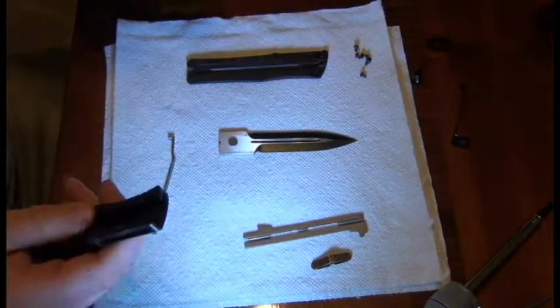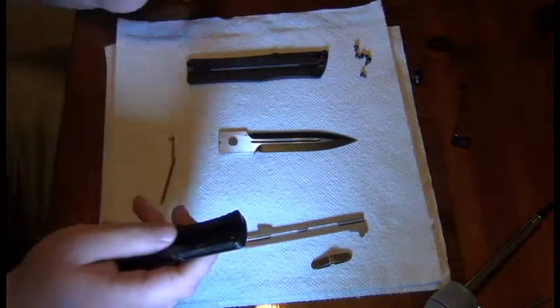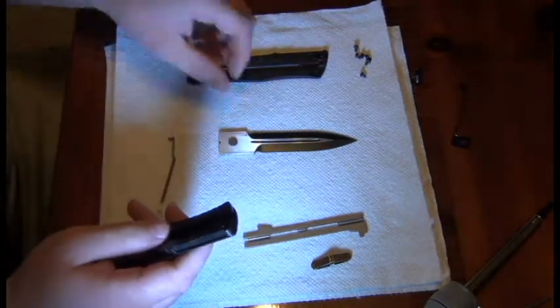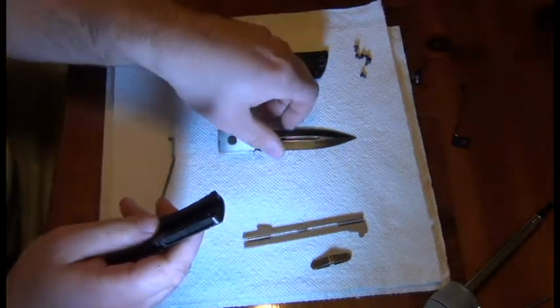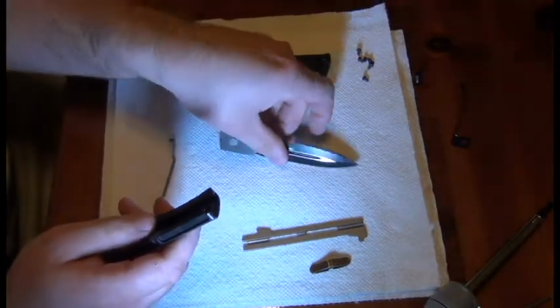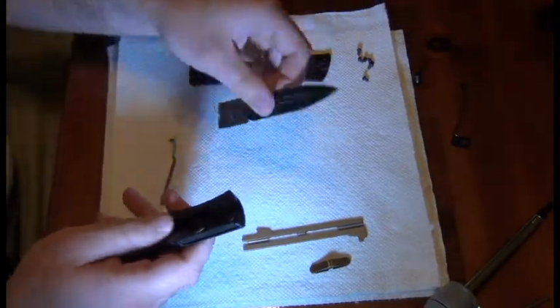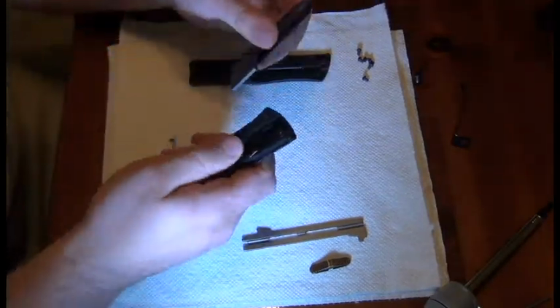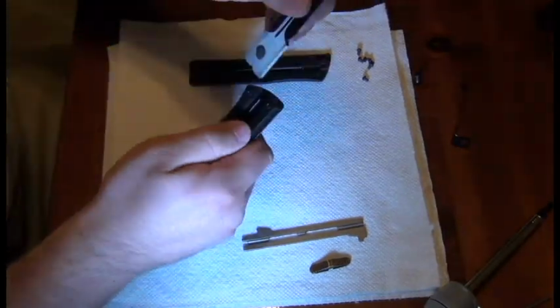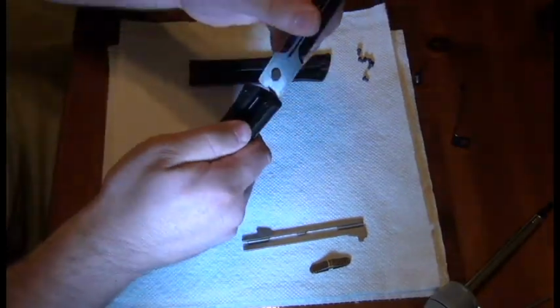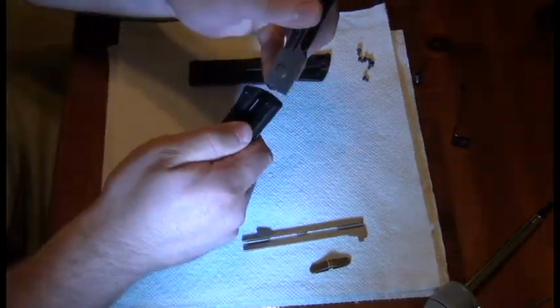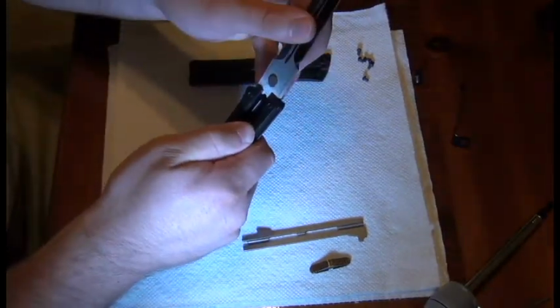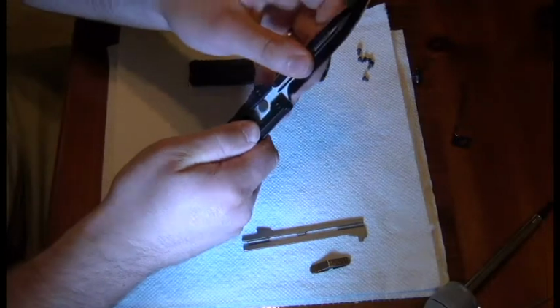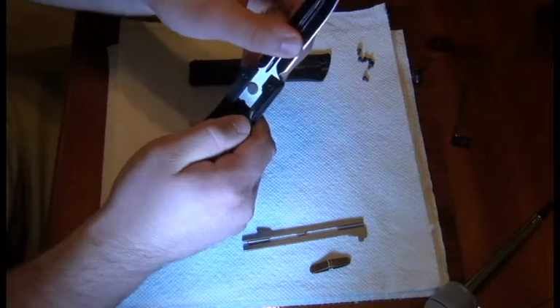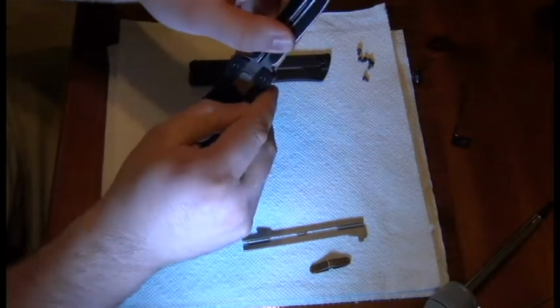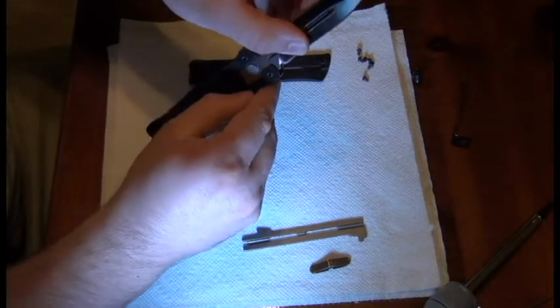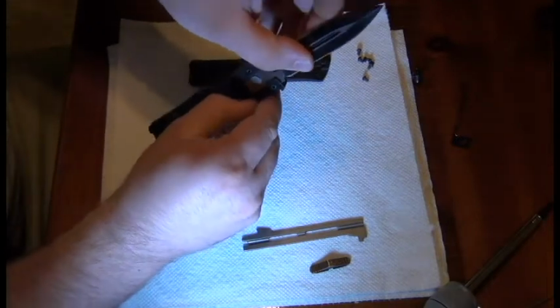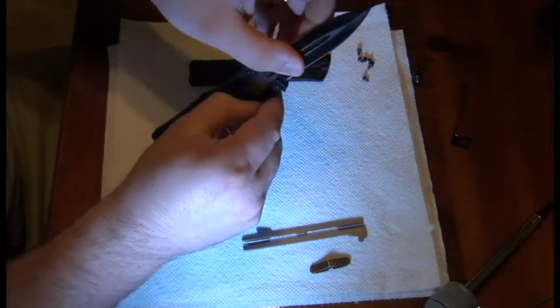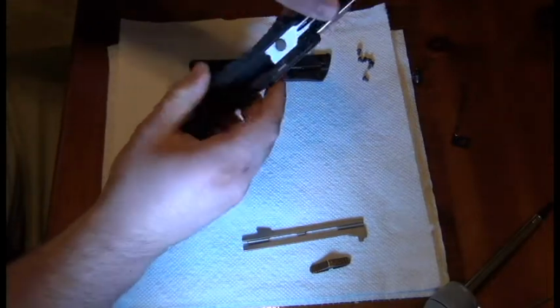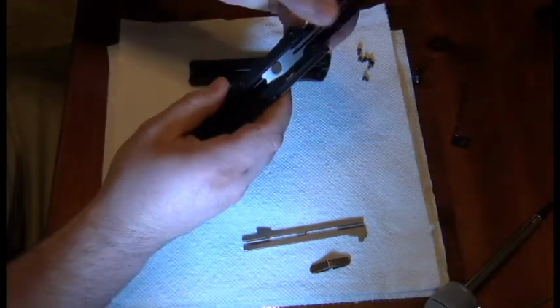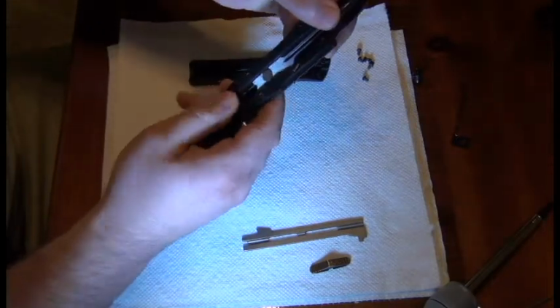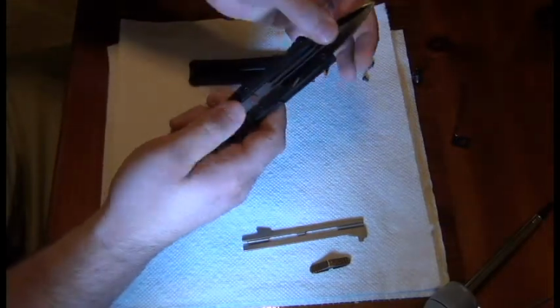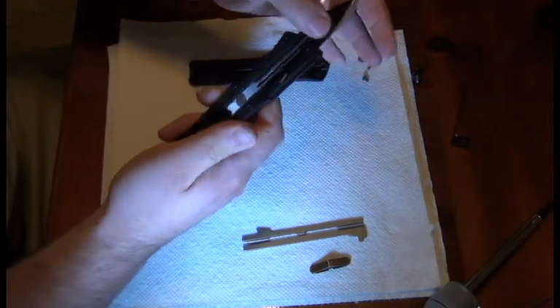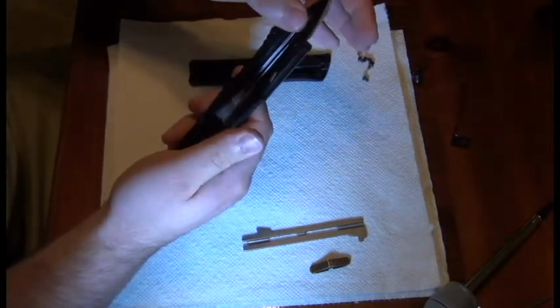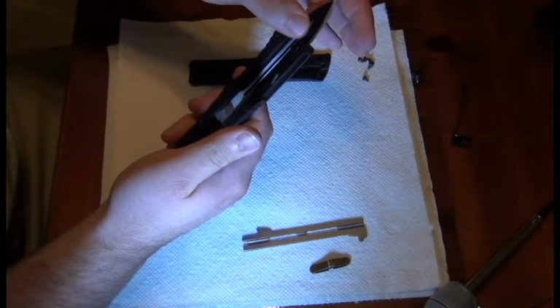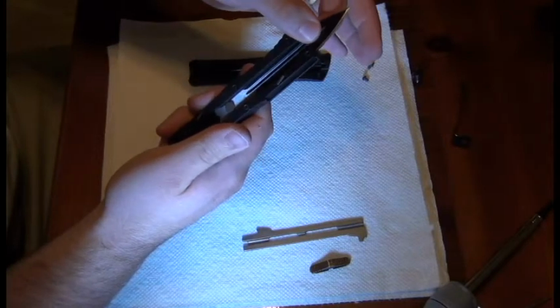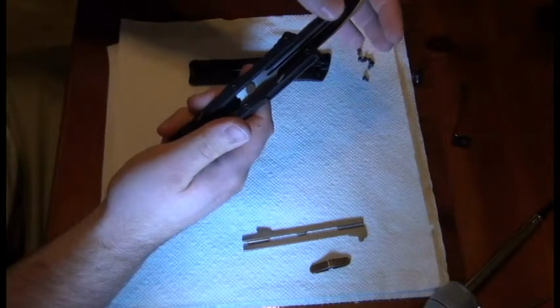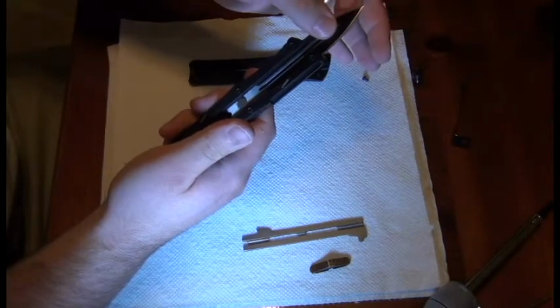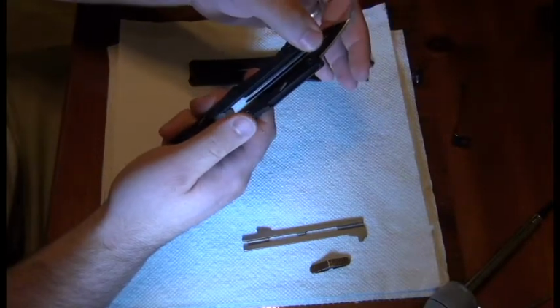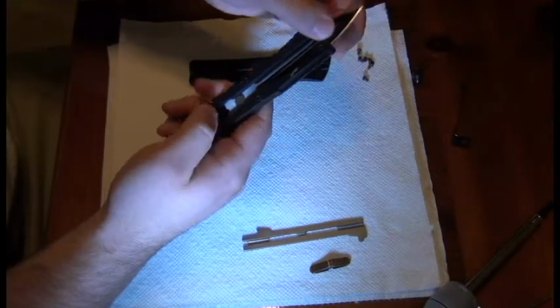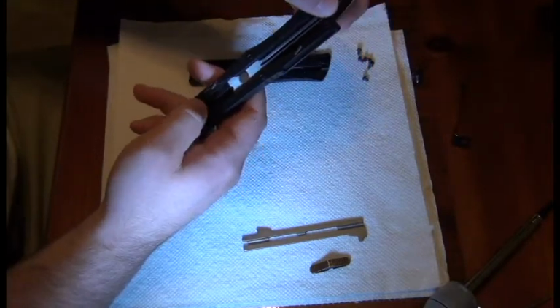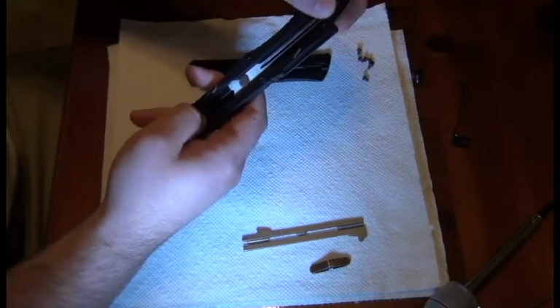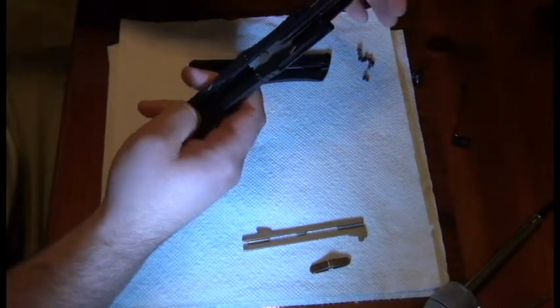Now to reassemble, you want to put the blade in. Push the top gate closed and leave the knife blade in a neutral position — you don't want it closed or open.